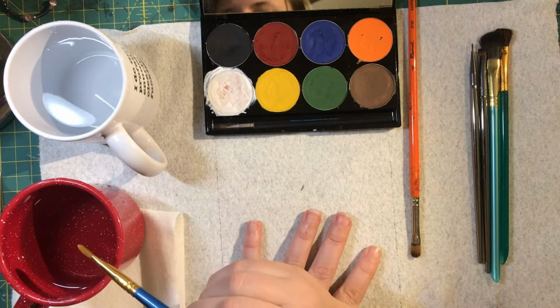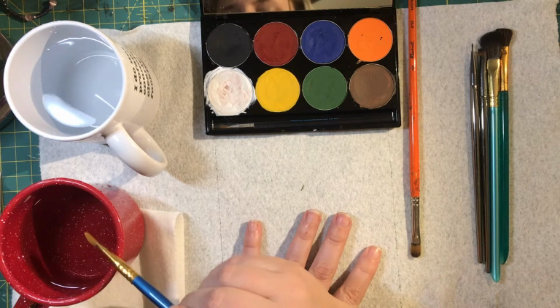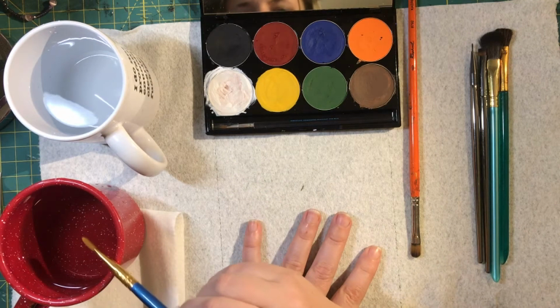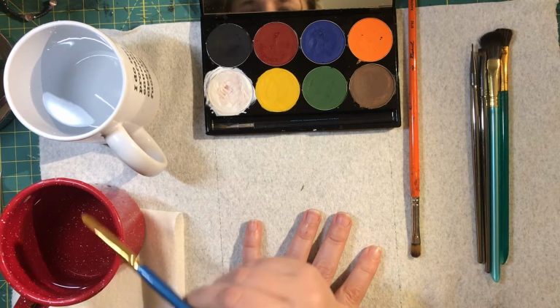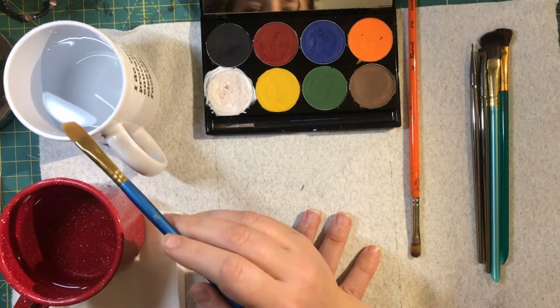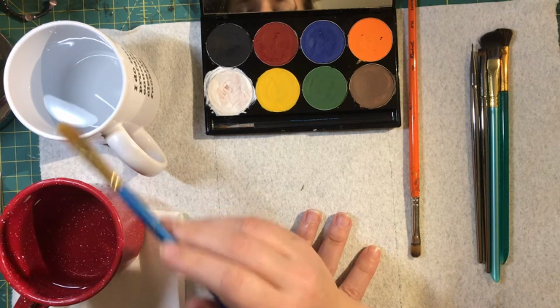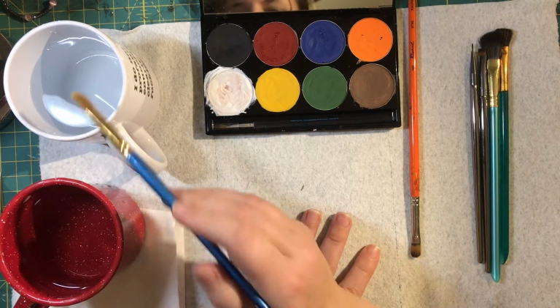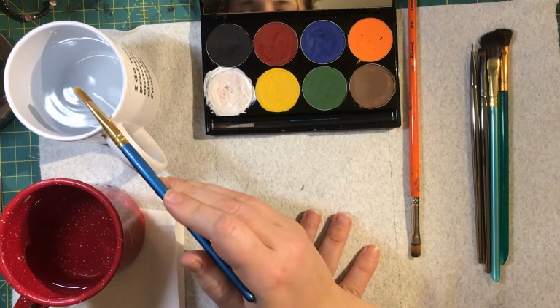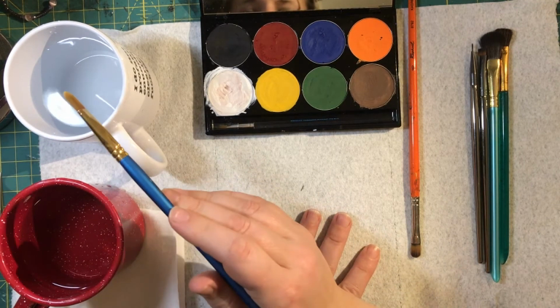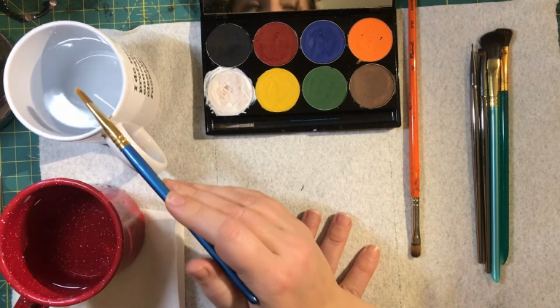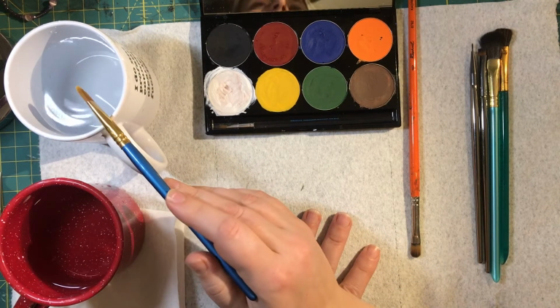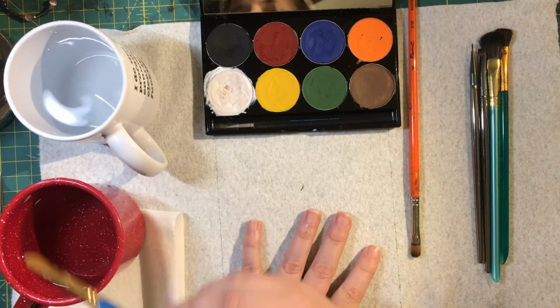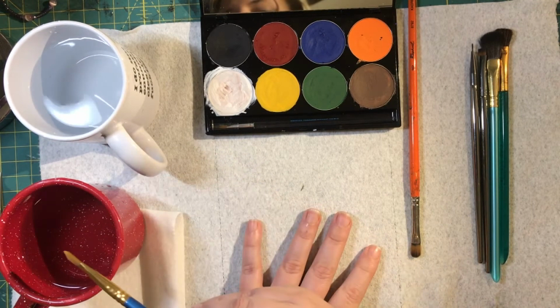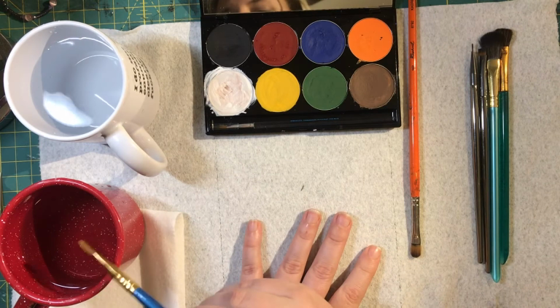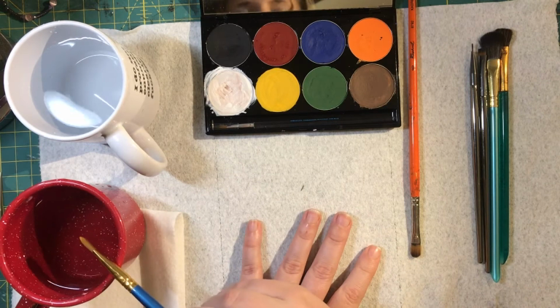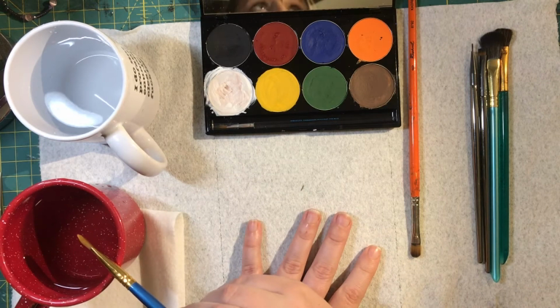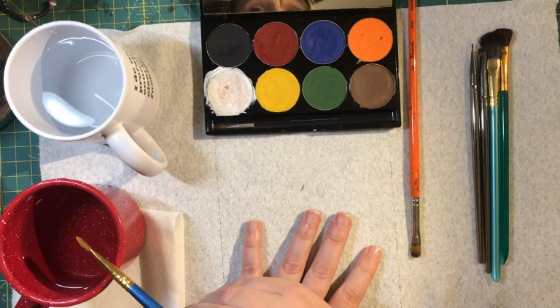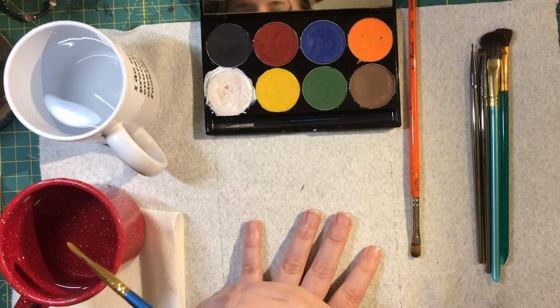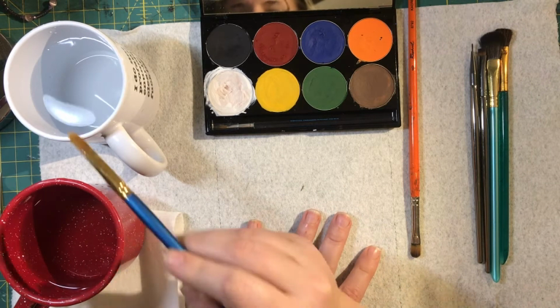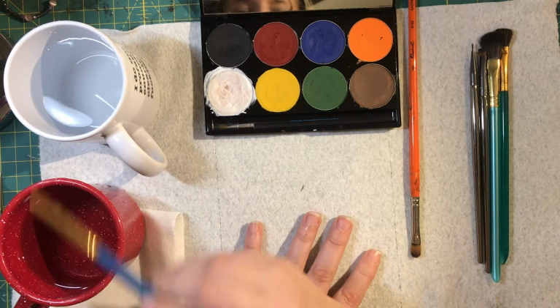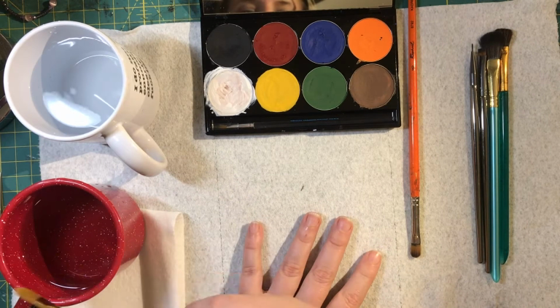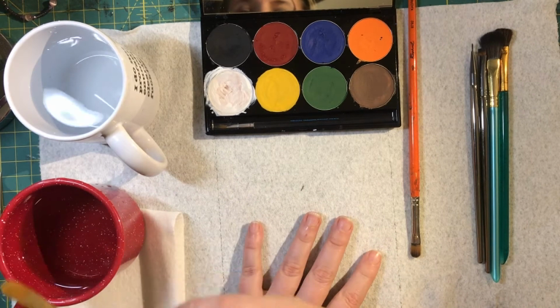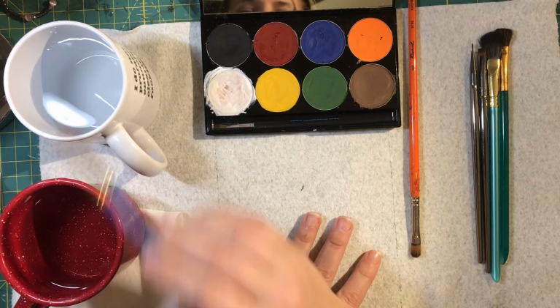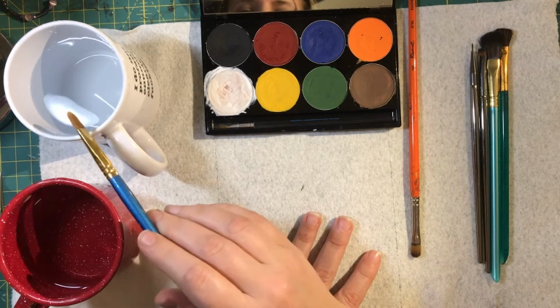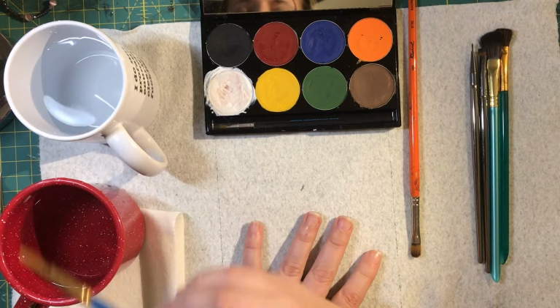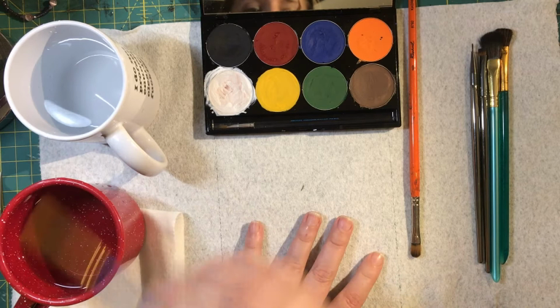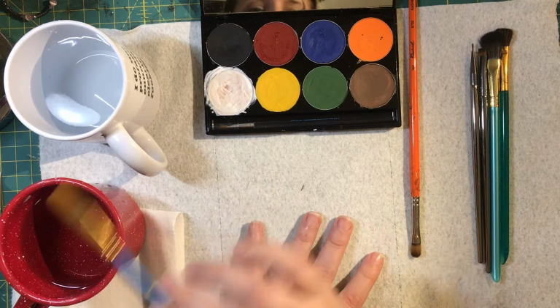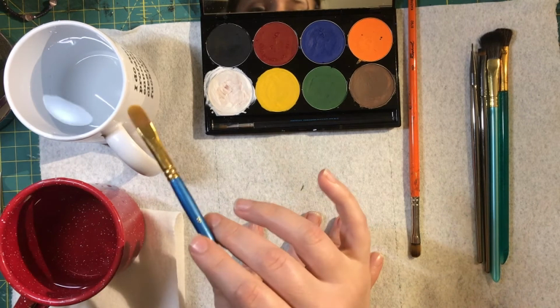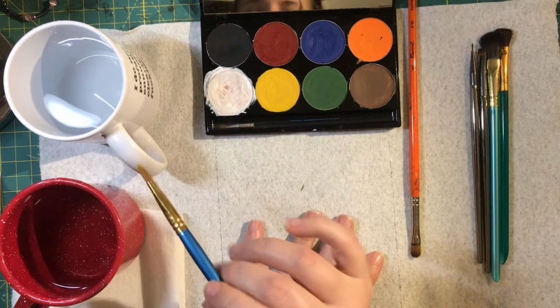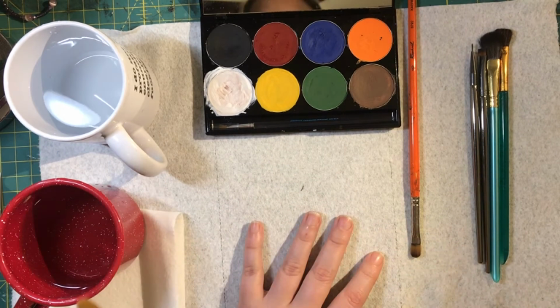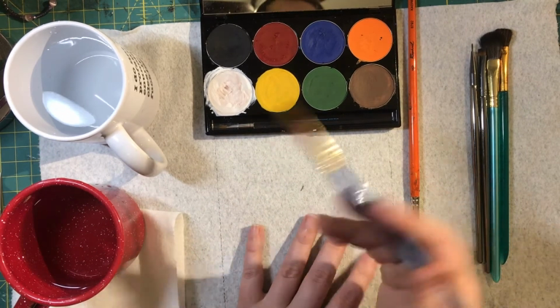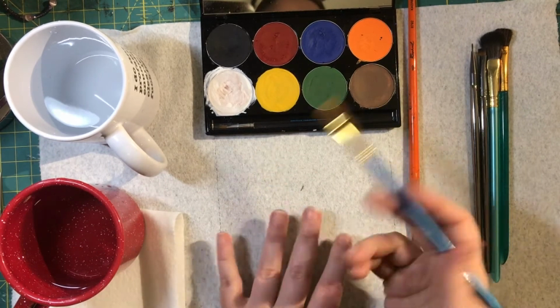I'm going to use one cup to clean the brush and one to pick up clean water. This is good watercolor makeup practice for any type of watercolor that you work with.